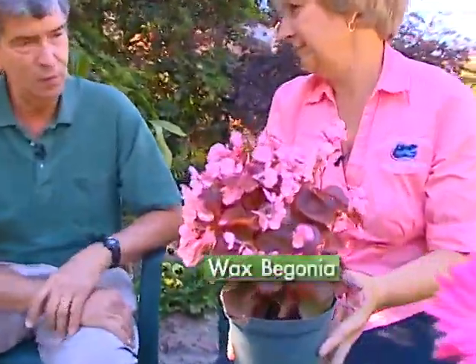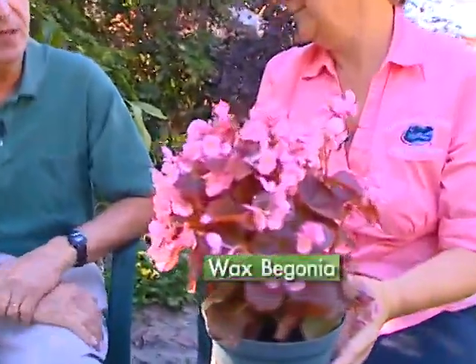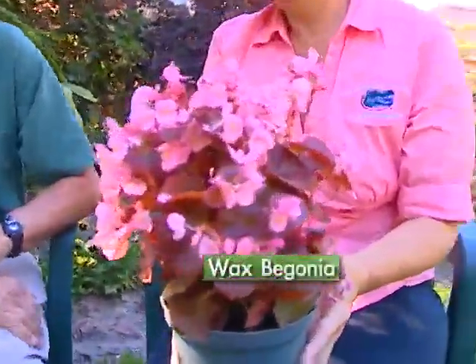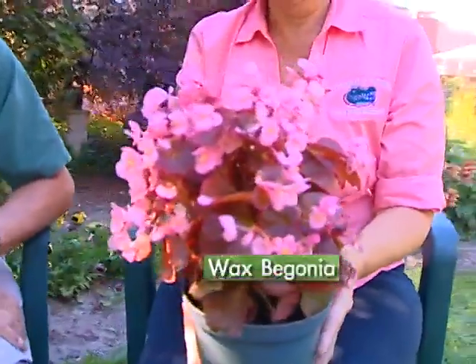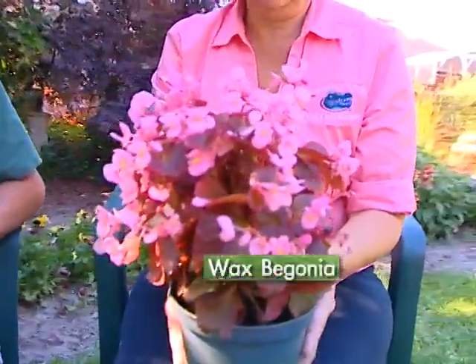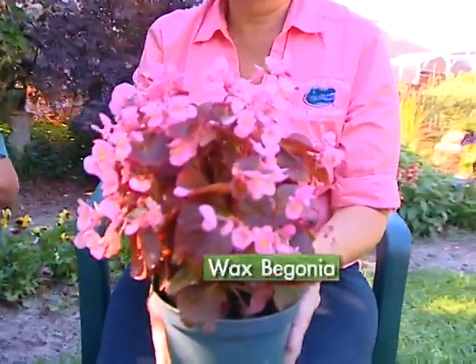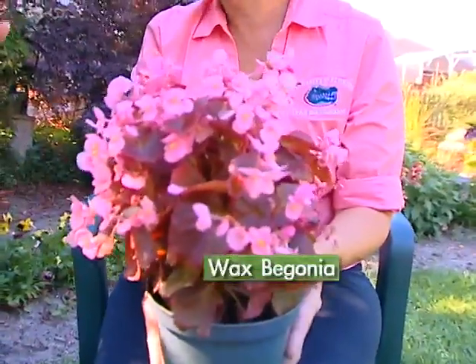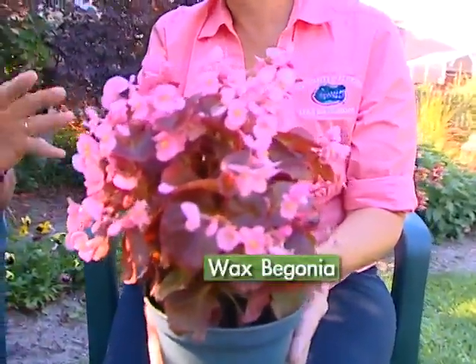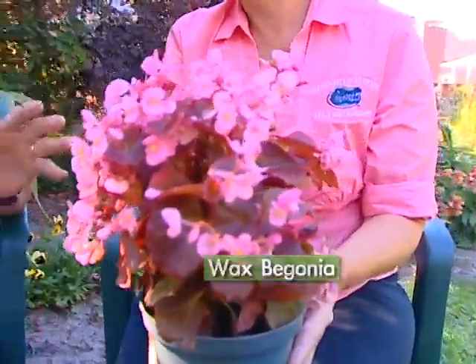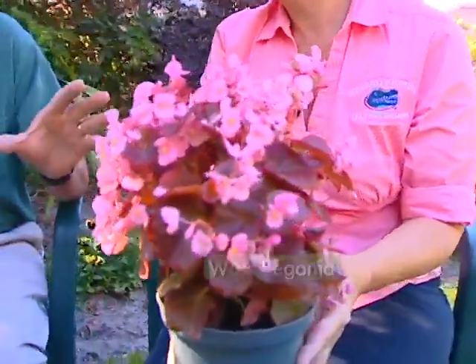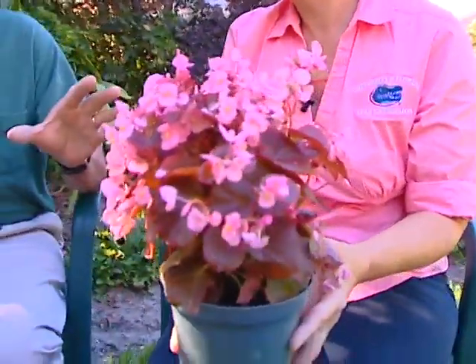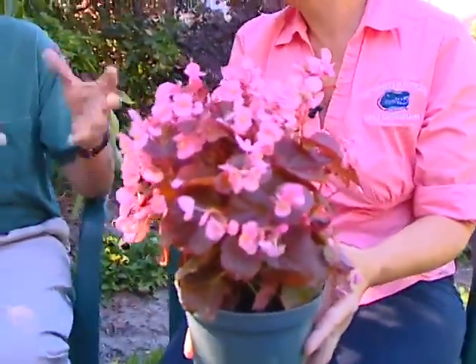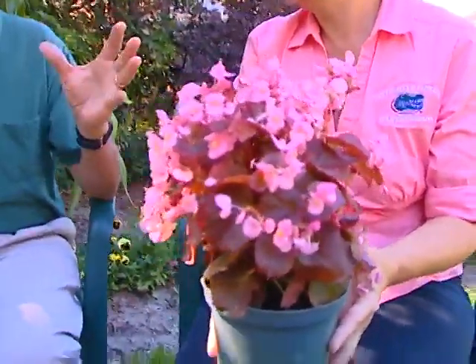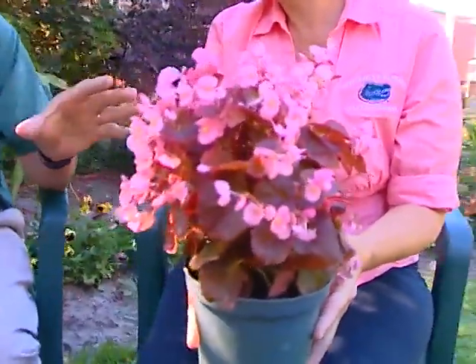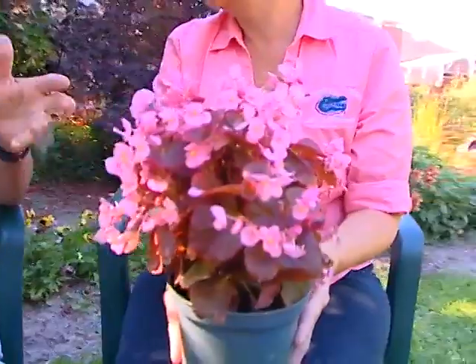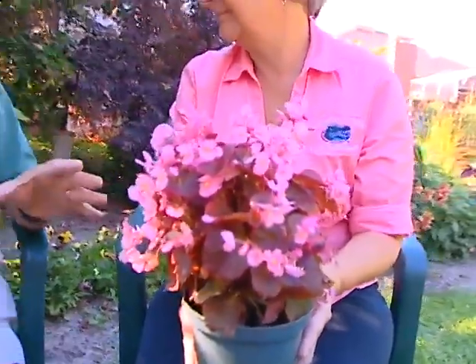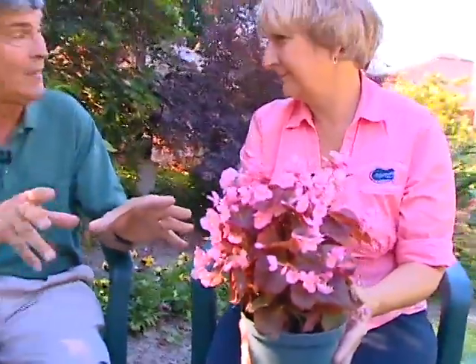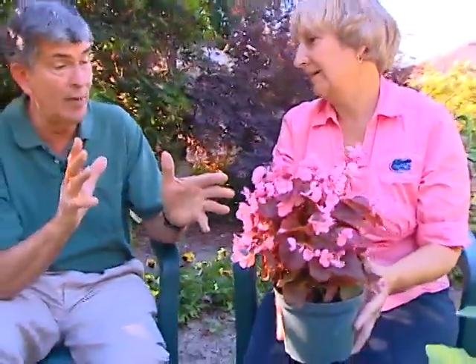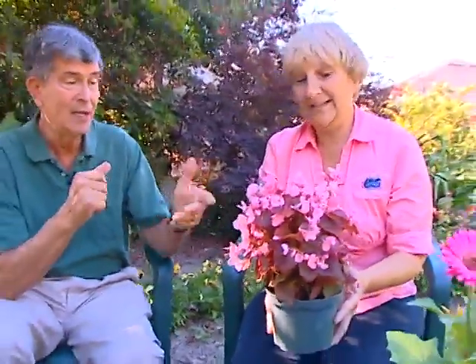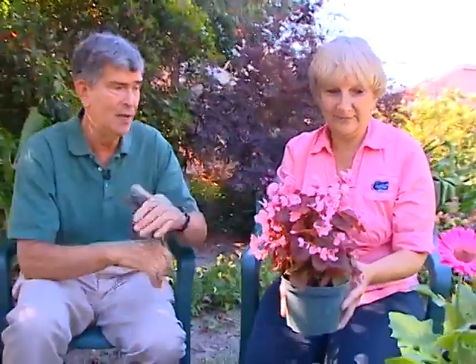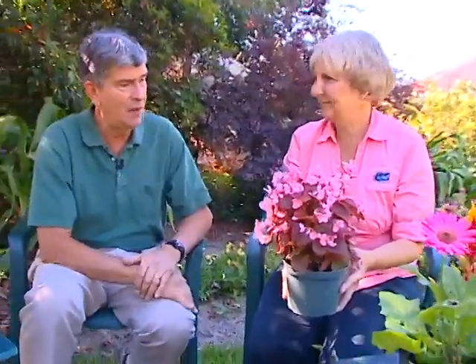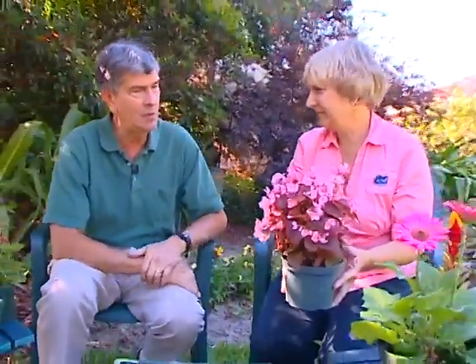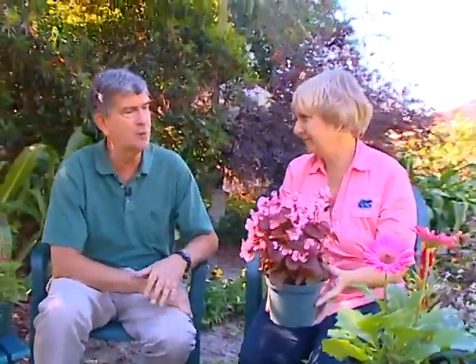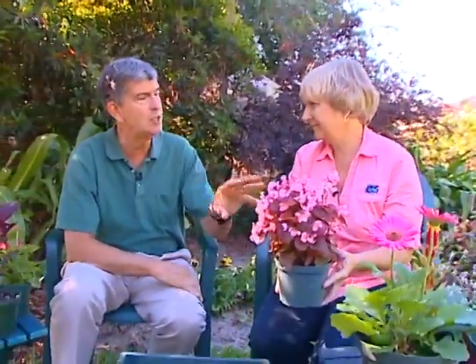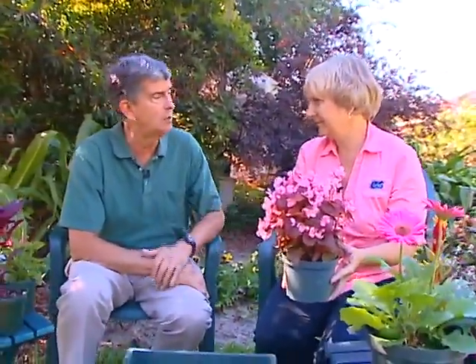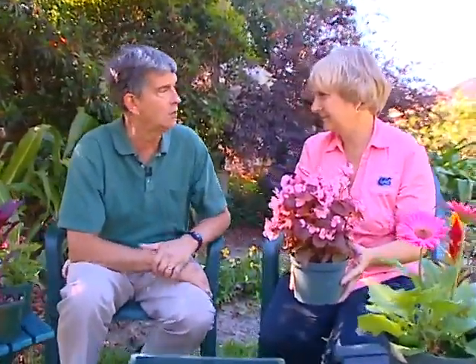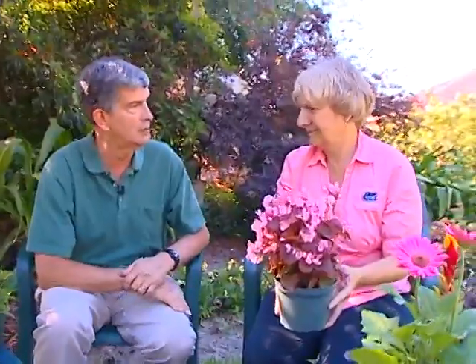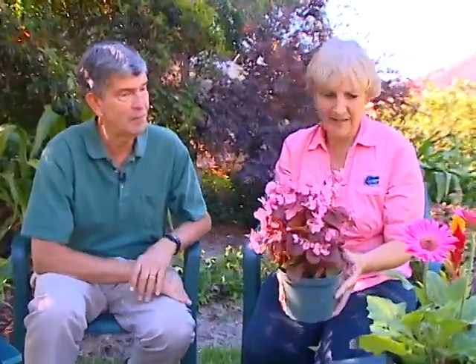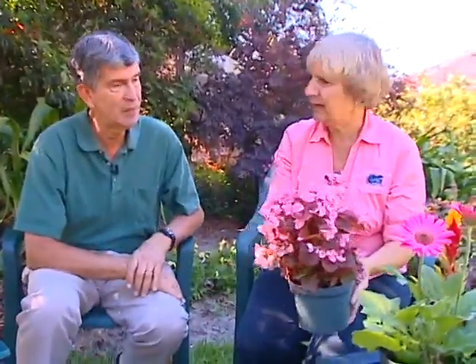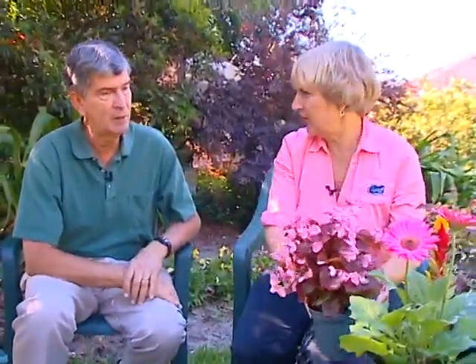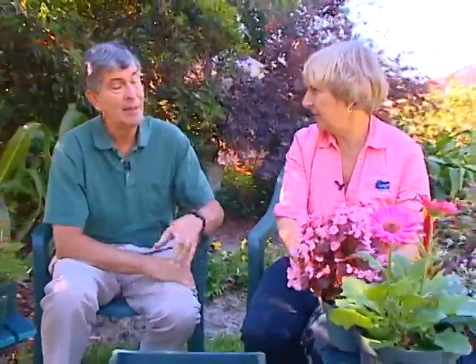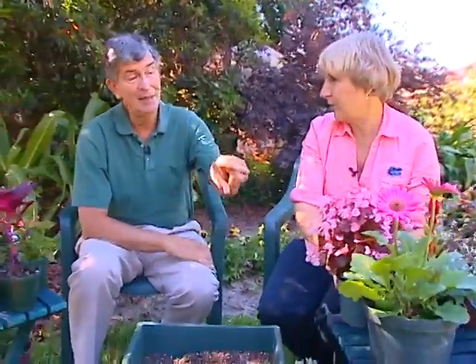A little wax begonia — it's a neat one. There's a whole bunch of begonias to discover out there: the cane begonias, one called dragon wing with red. I think the wax ones are the easiest to find at the garden centers, and they do well. They need a shady spot and some water.